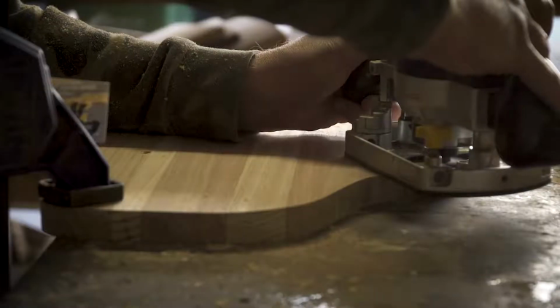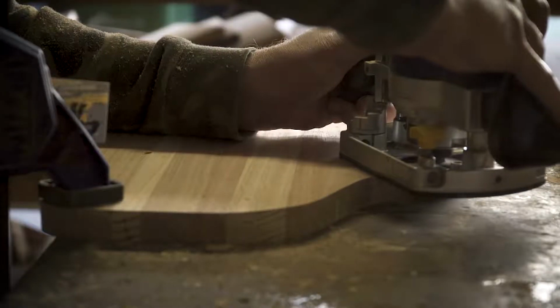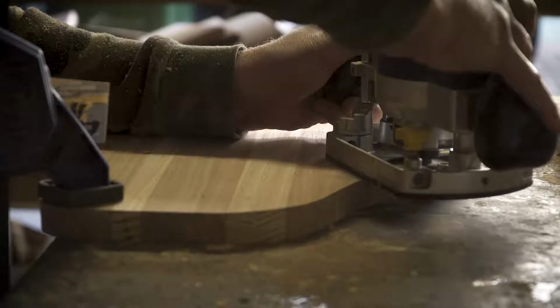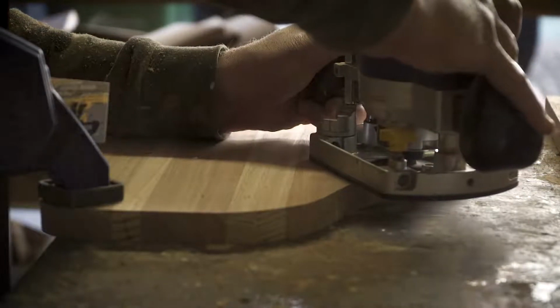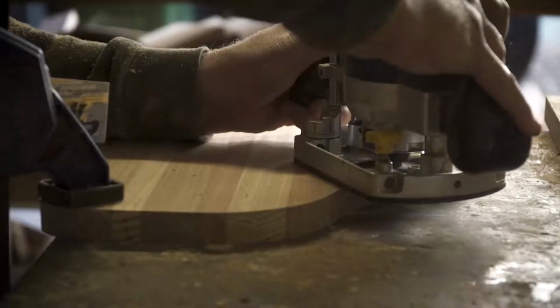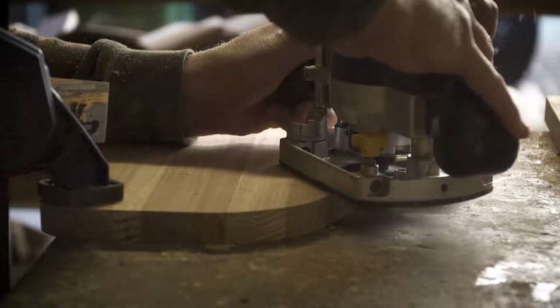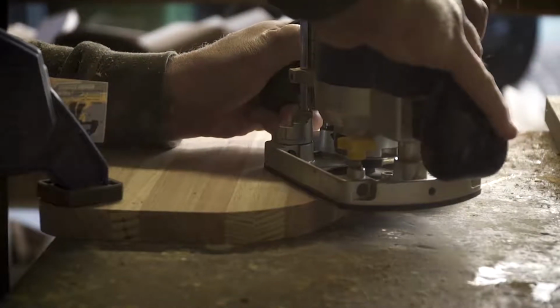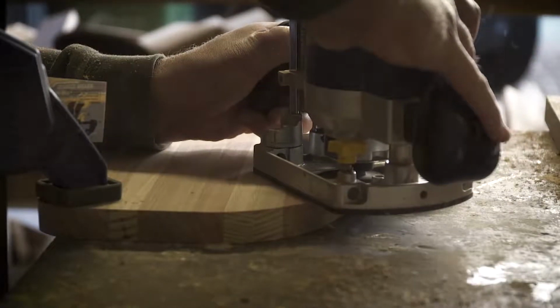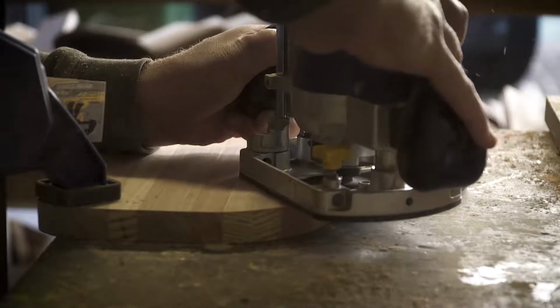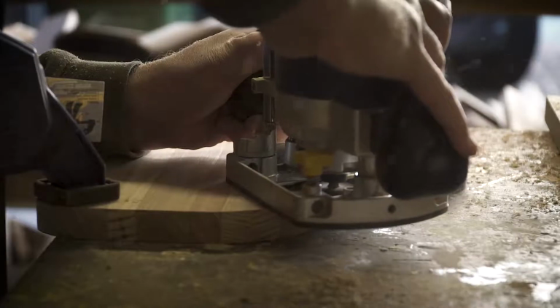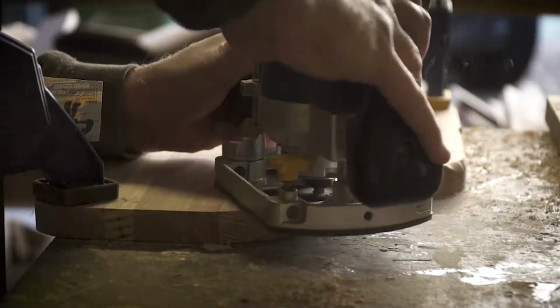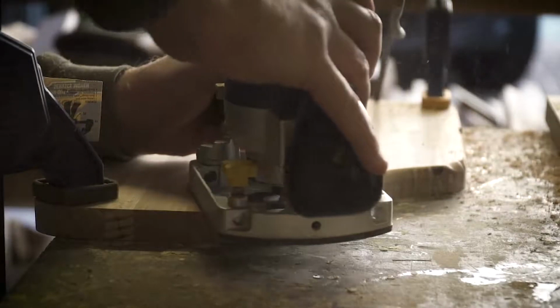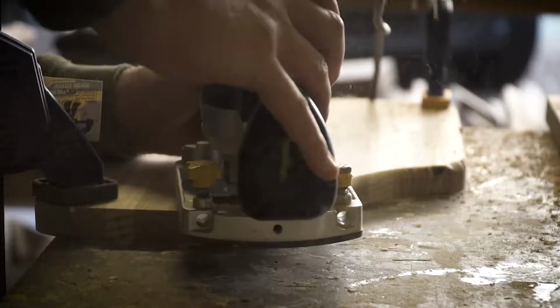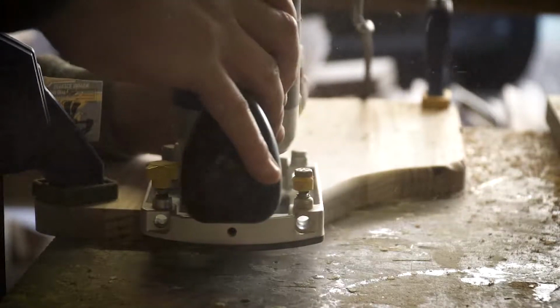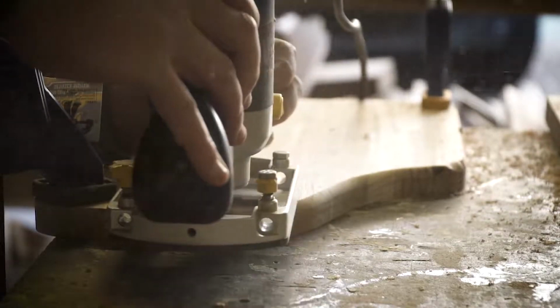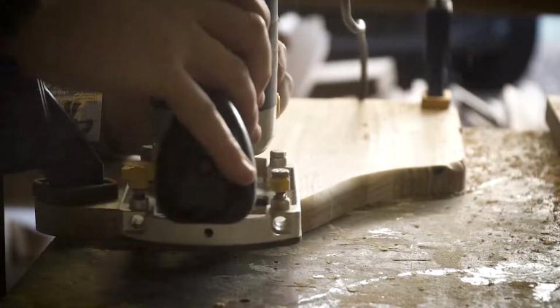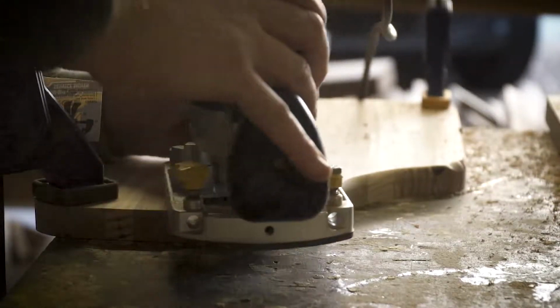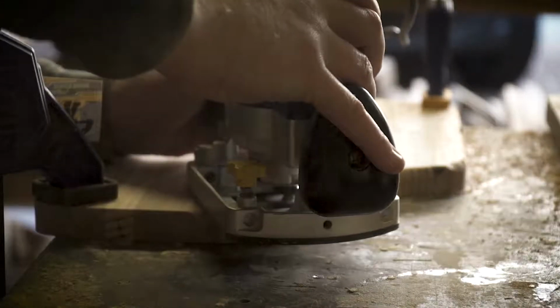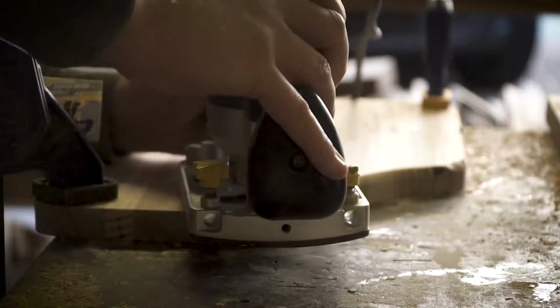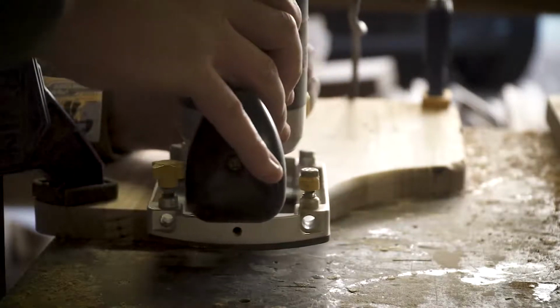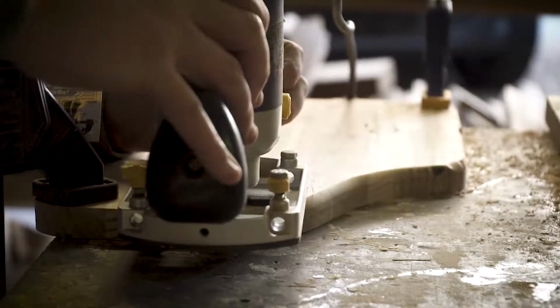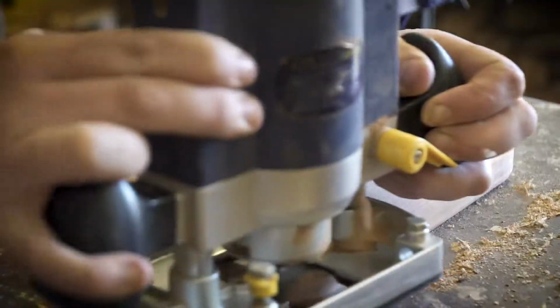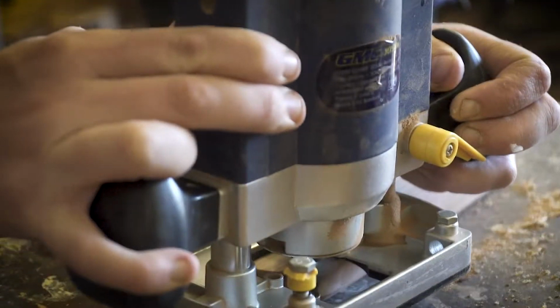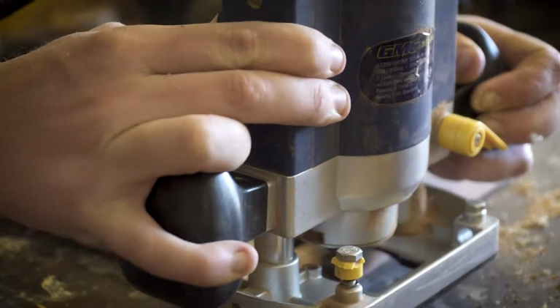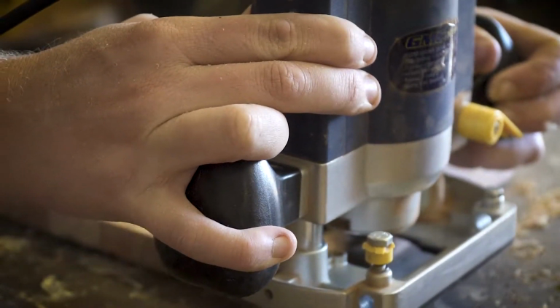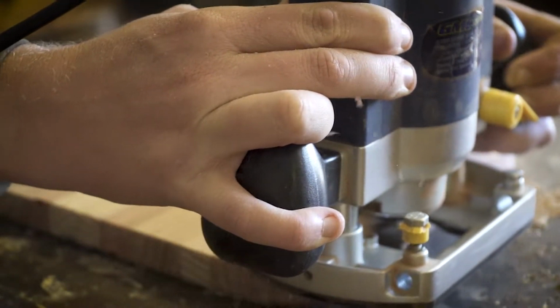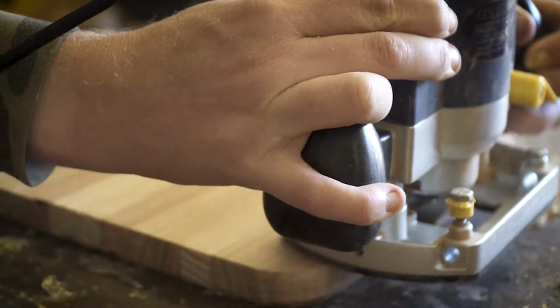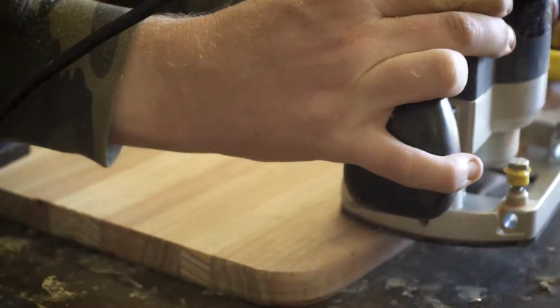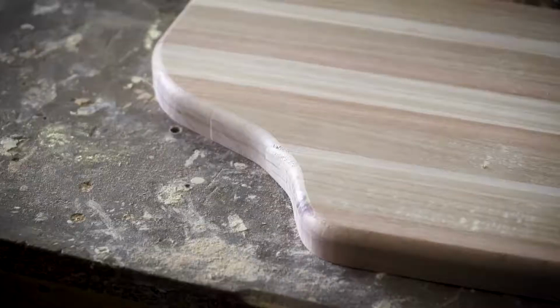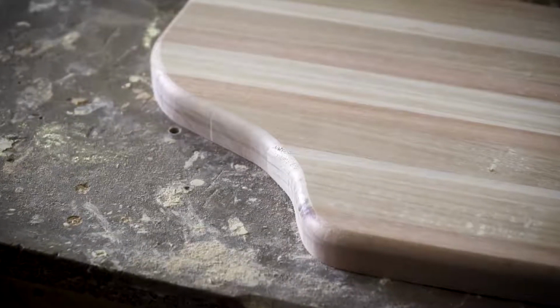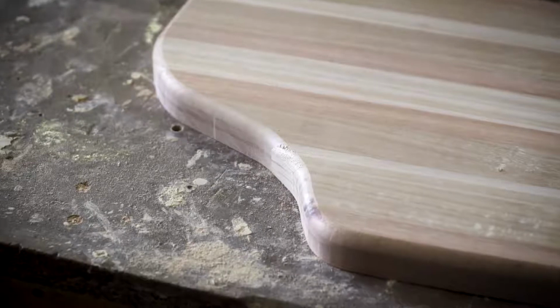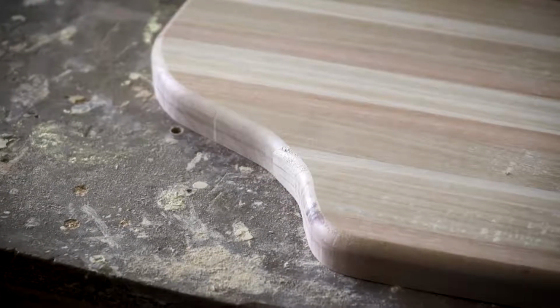Now it's time to rout the serving board. I've done quite a large bevel on the top and just a small bevel on the base — it's still a double-sided serving board, but this way it gives you more options. Some people might like a bigger curve, some might like a smaller curve.